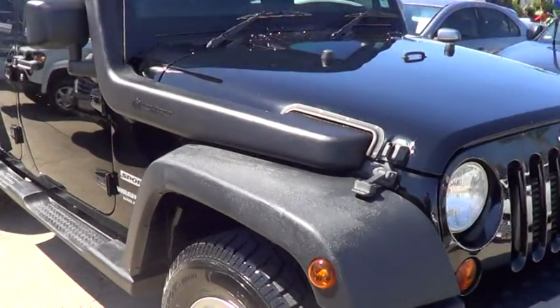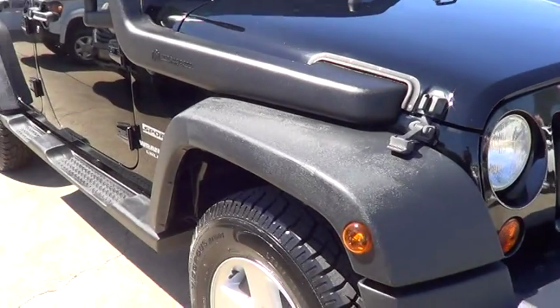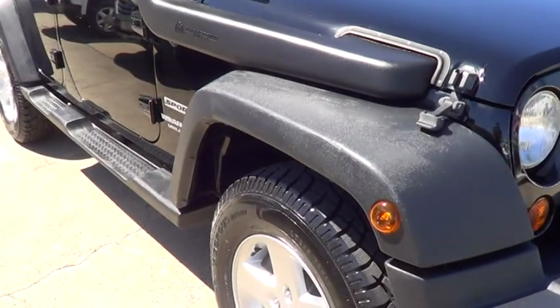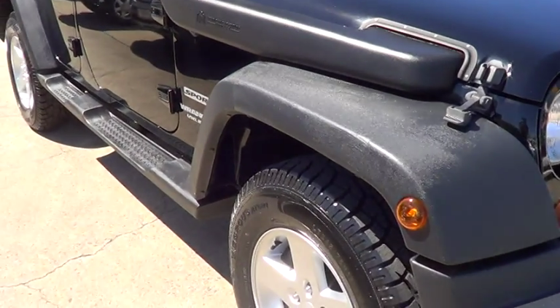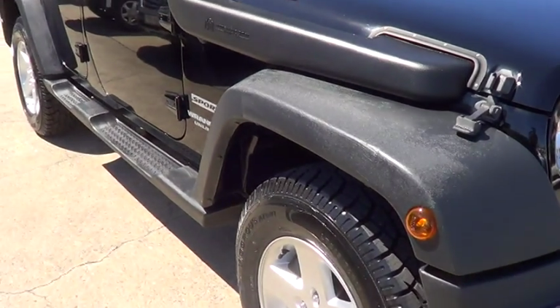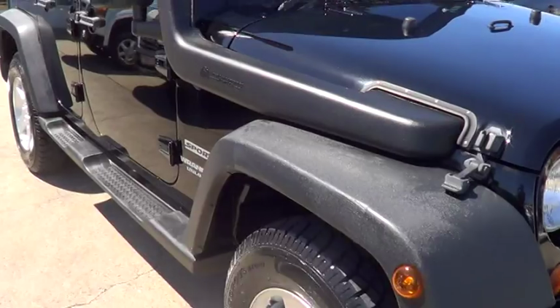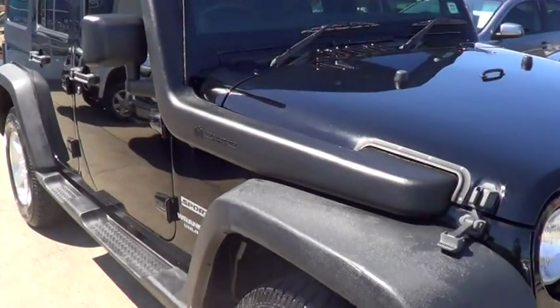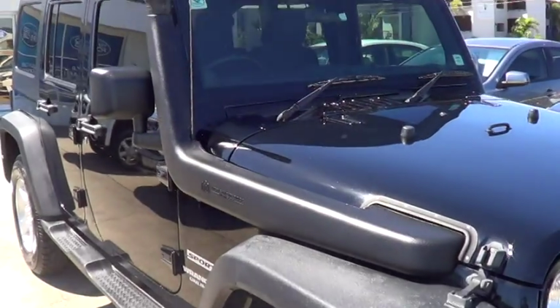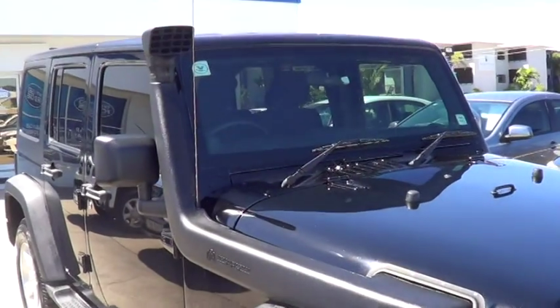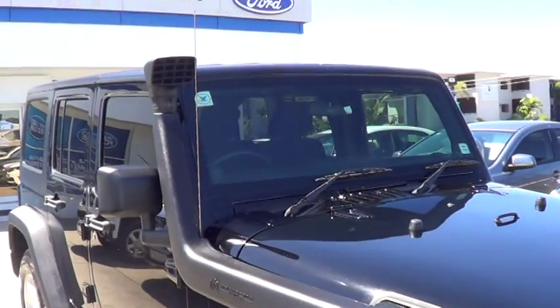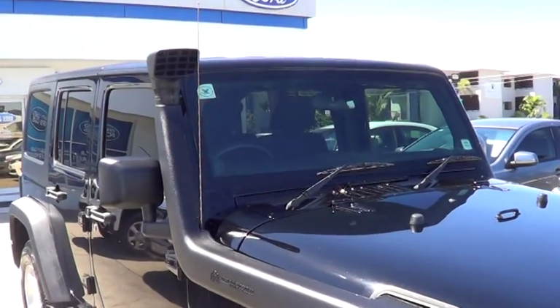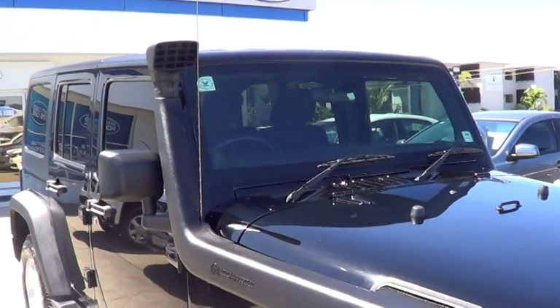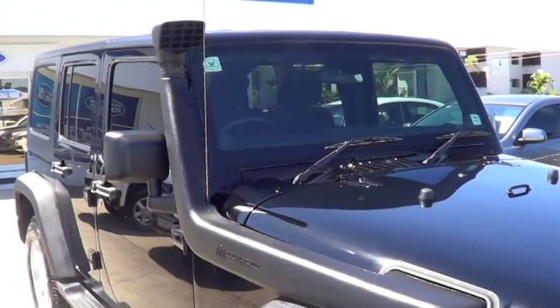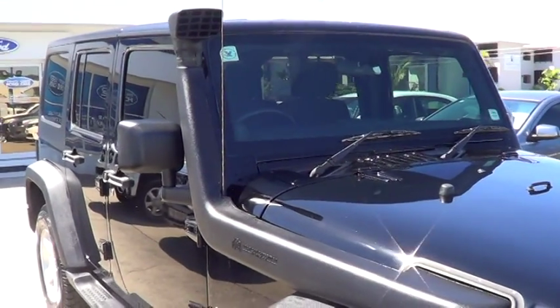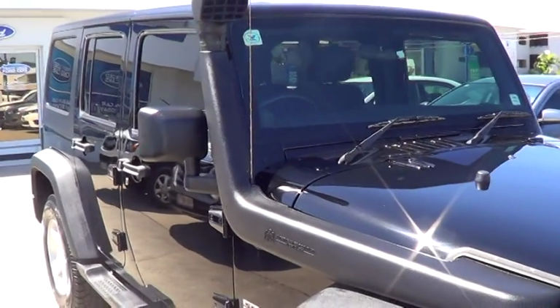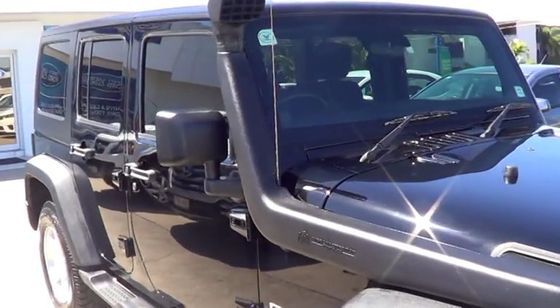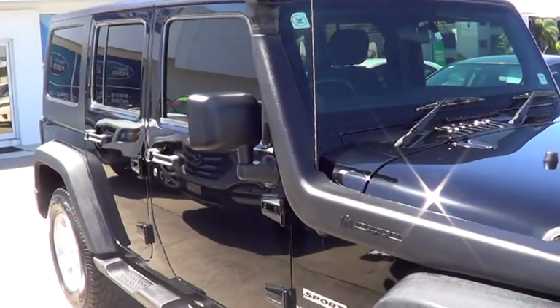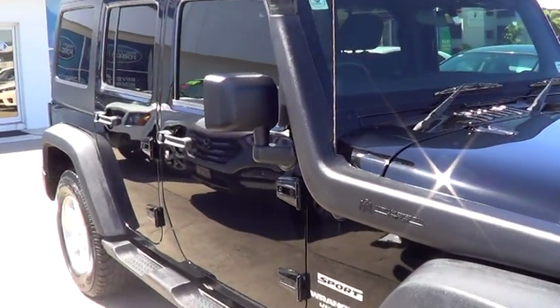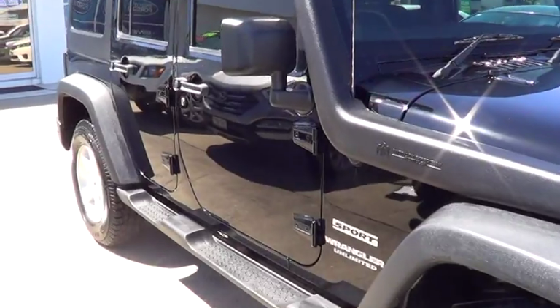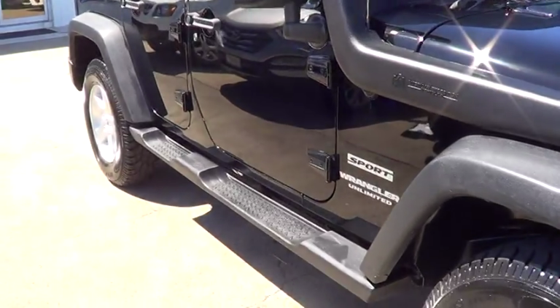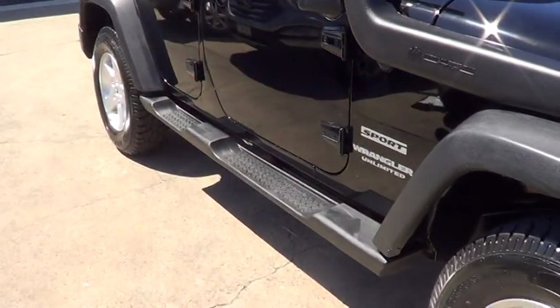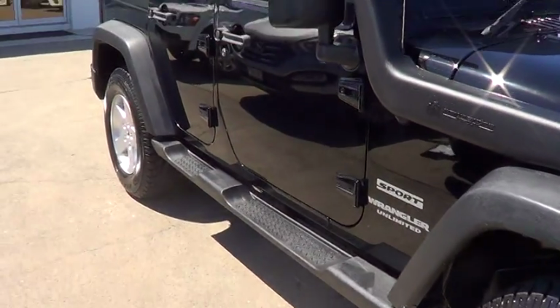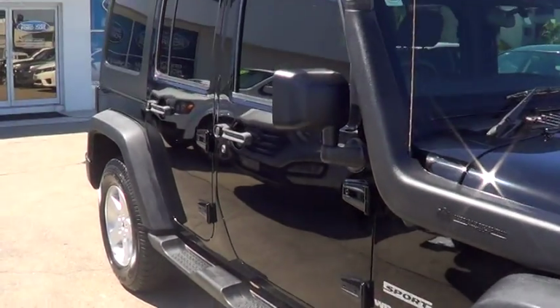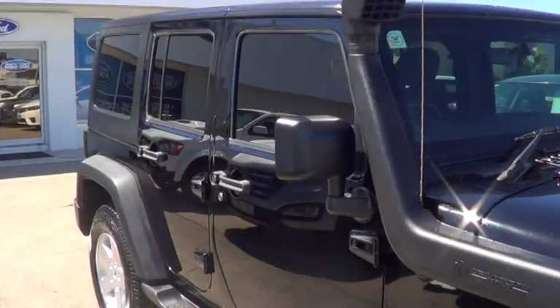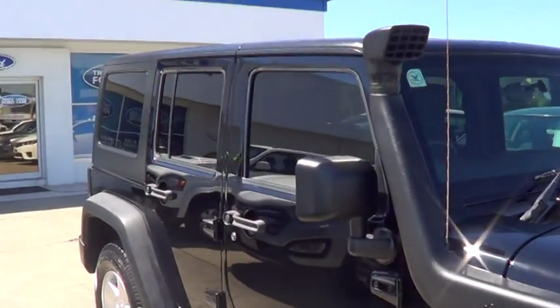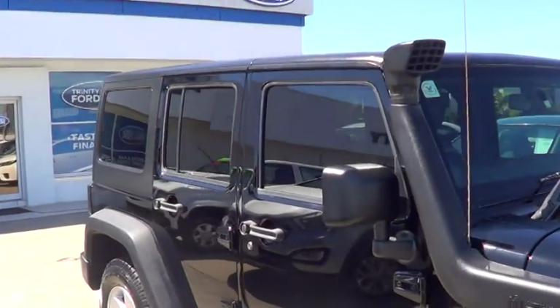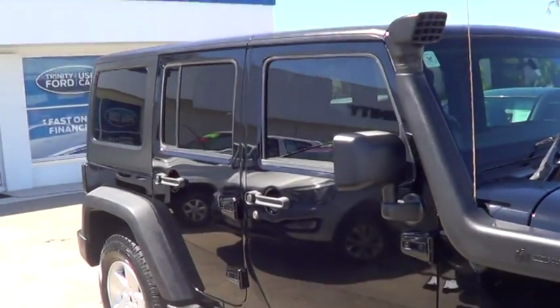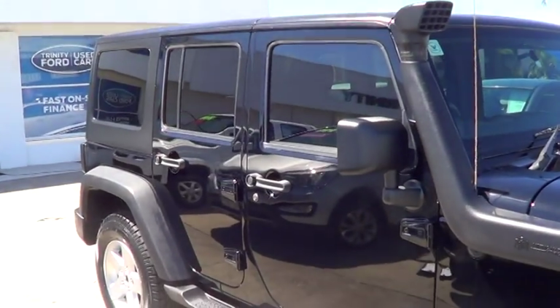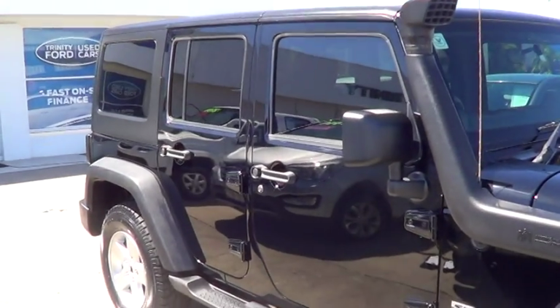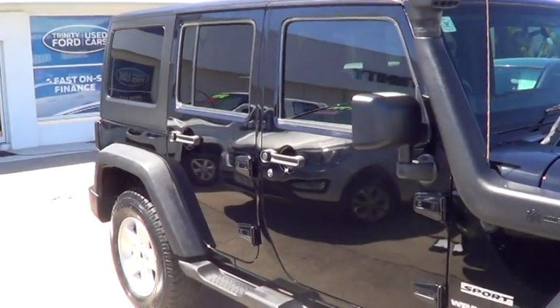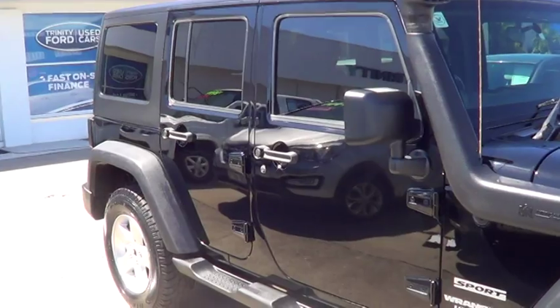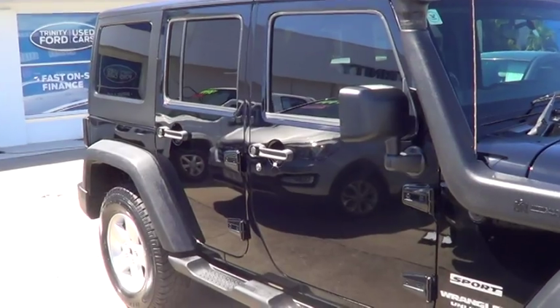It's just had a brand new set of tyres put on the car. As you'll notice, it's got a snorkel fitted. Side steps running down the vehicle as well. And as you'll notice, flared guards and nice fresh alloy wheels.